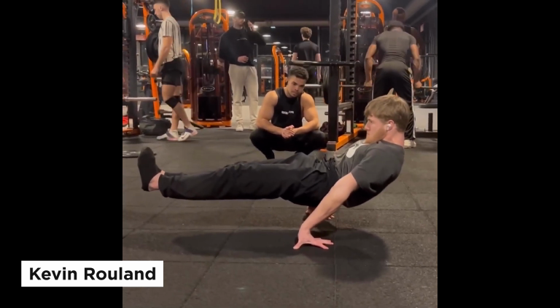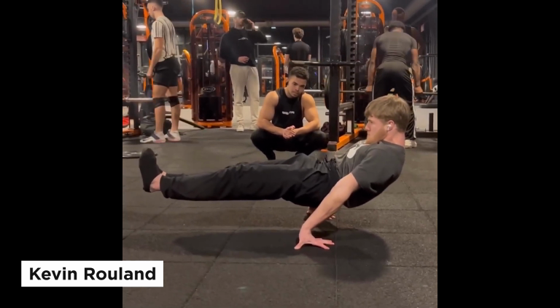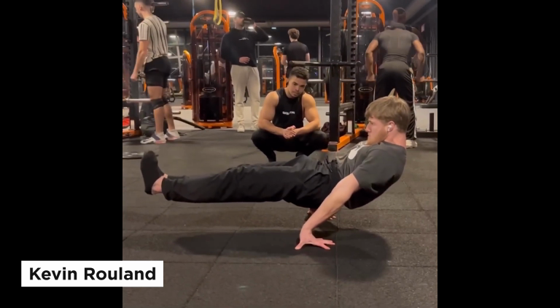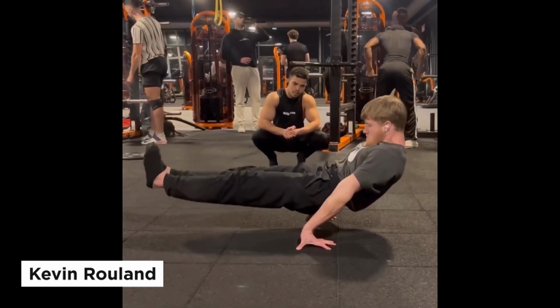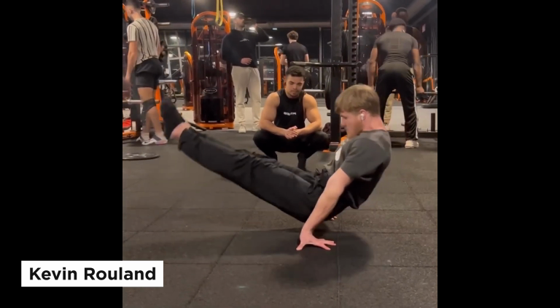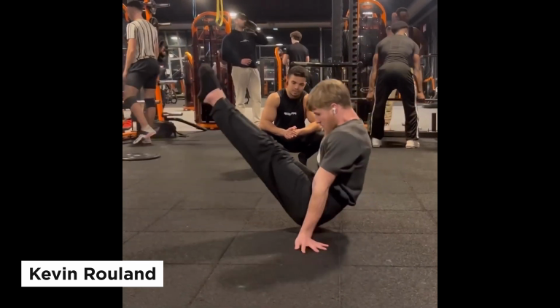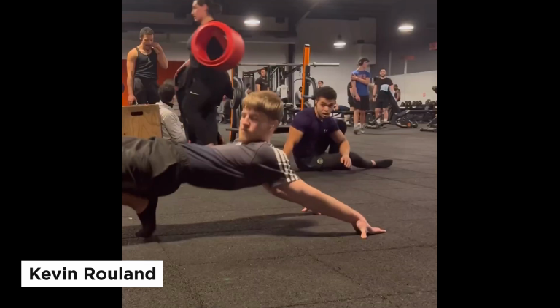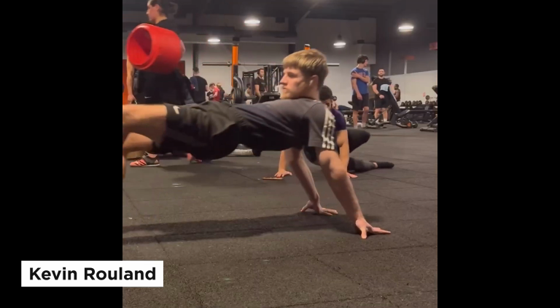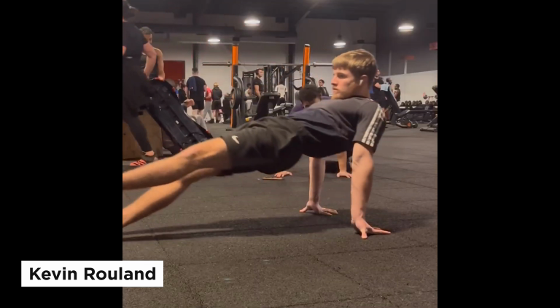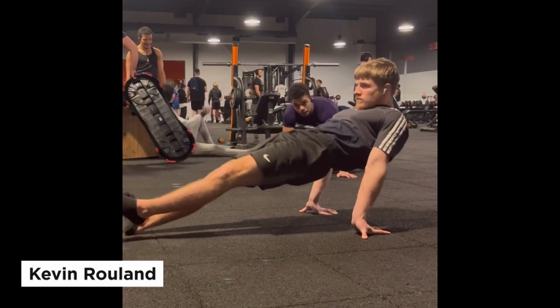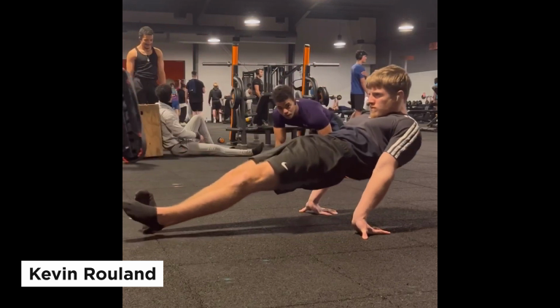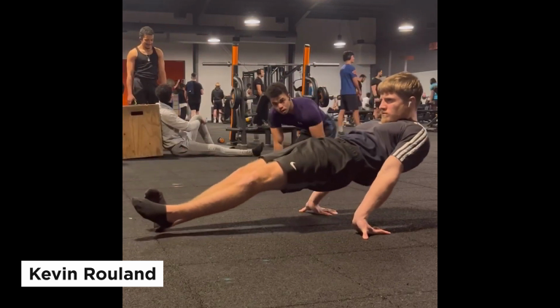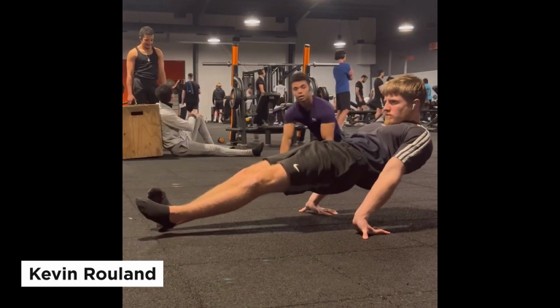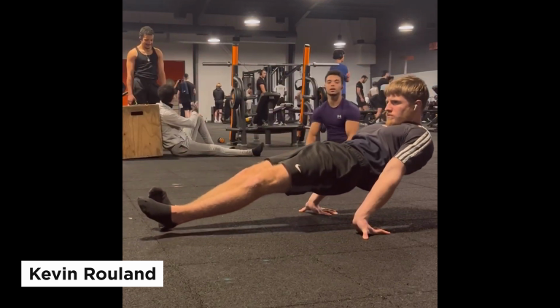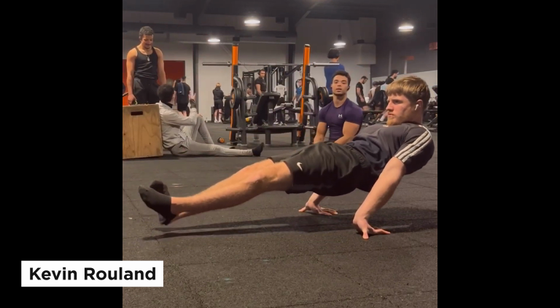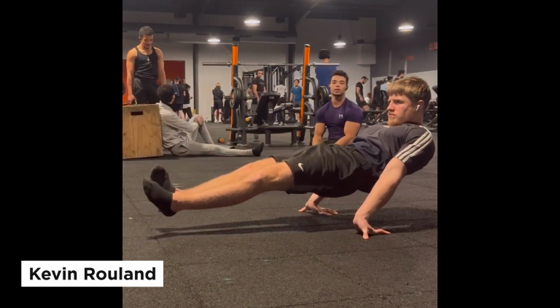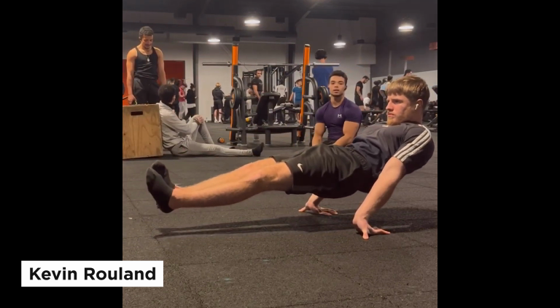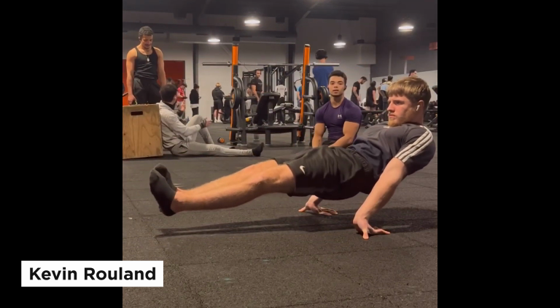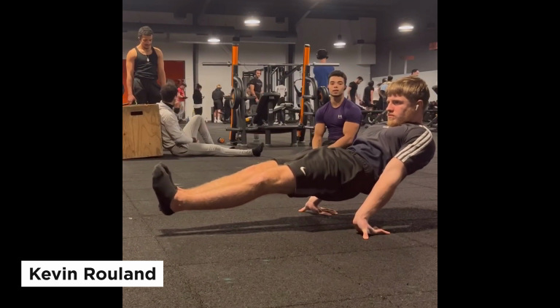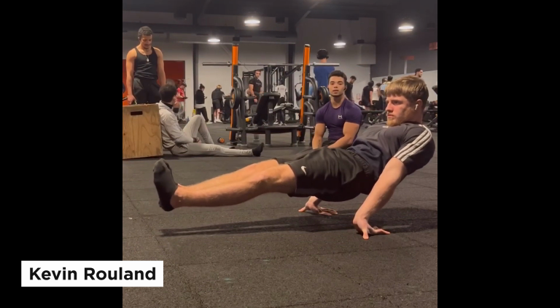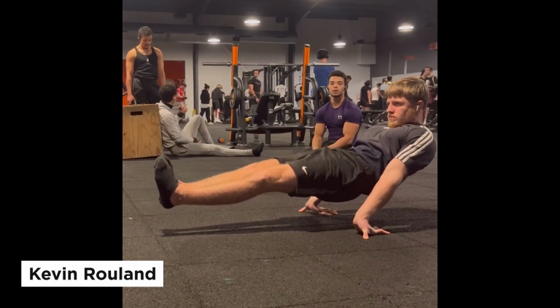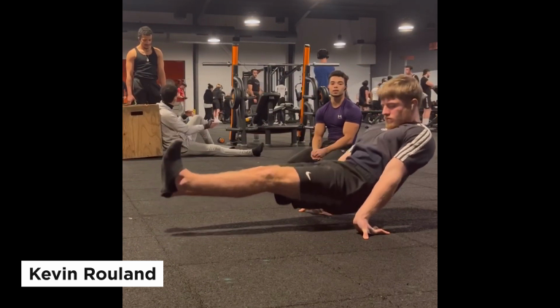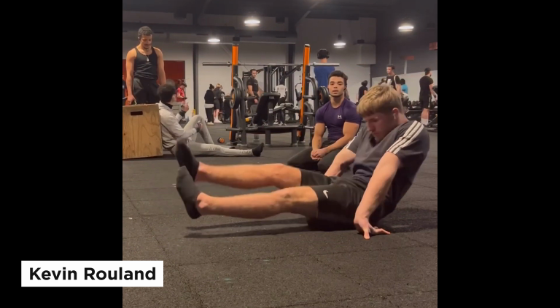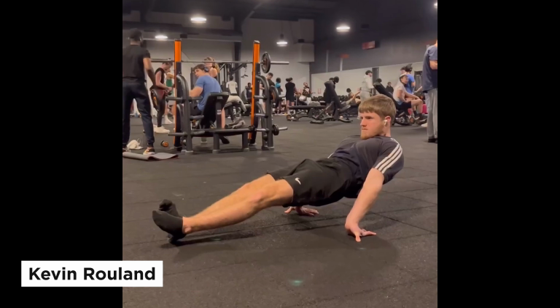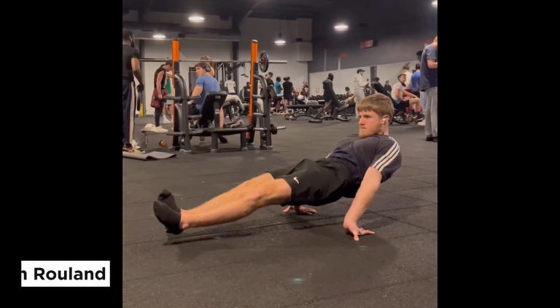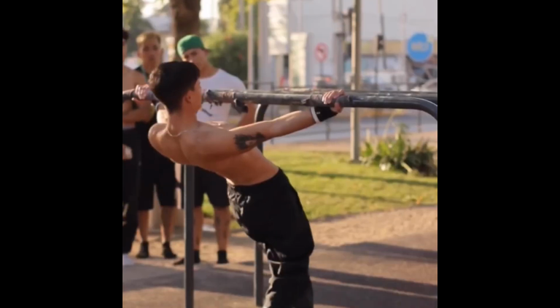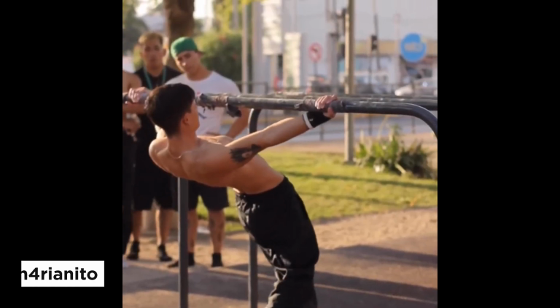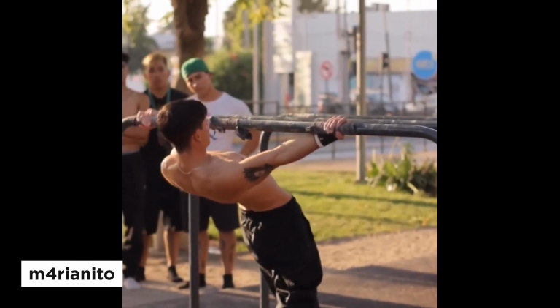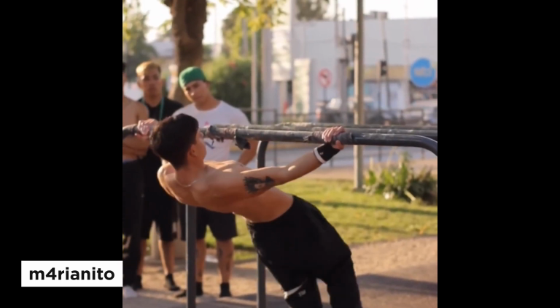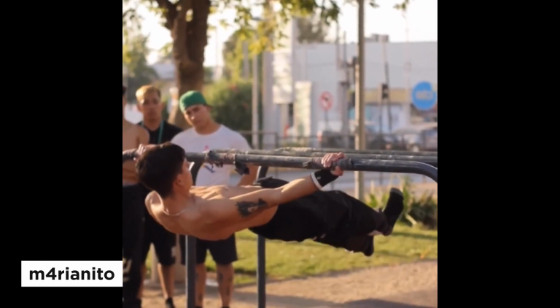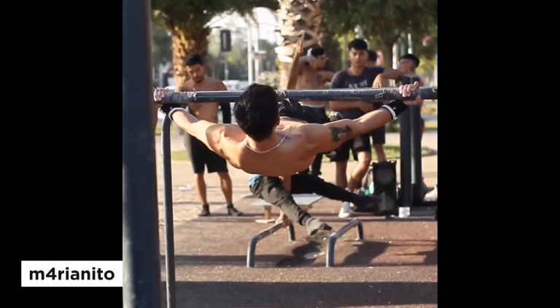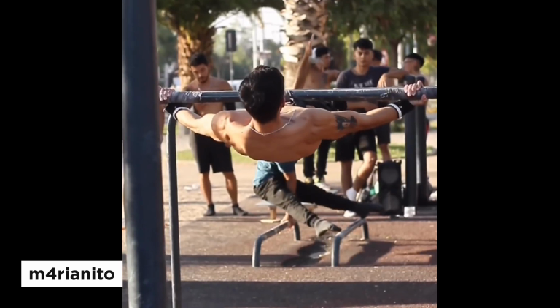The first guy is Kevin Roland. I've mentioned him and his reverse planche many times, but this guy has made very big progress in recent years. Just look at that technique — he's also very strong at wrist lever, L-sit, manna, and other stuff like that.